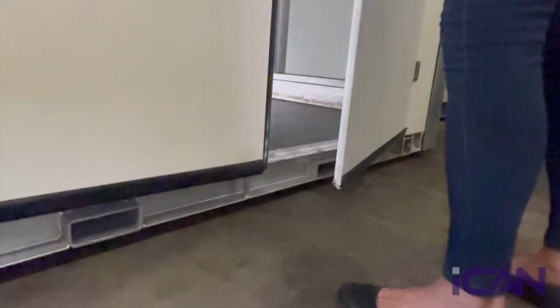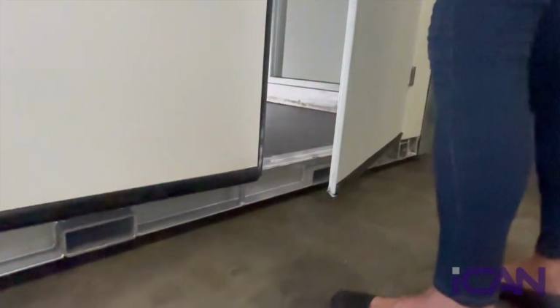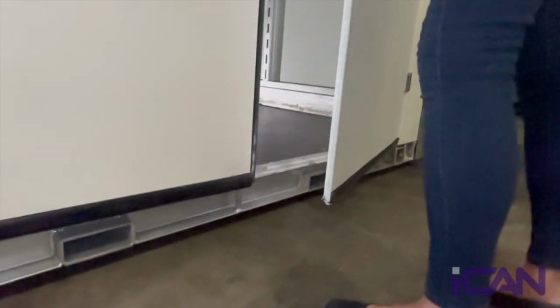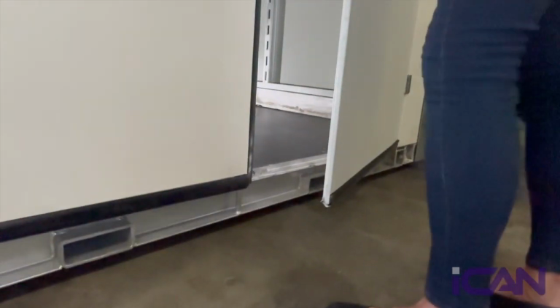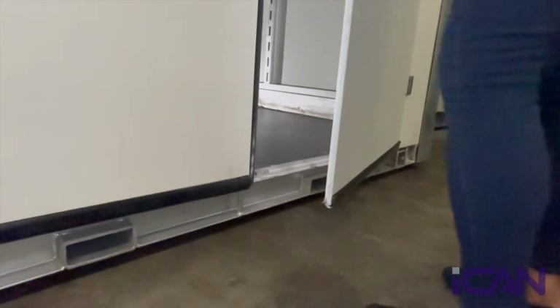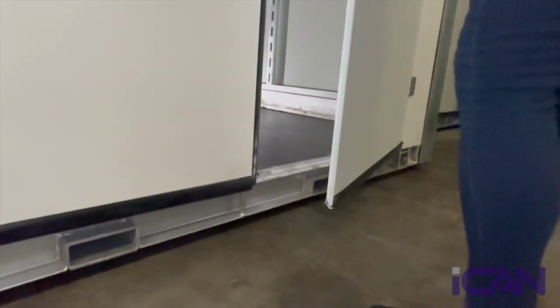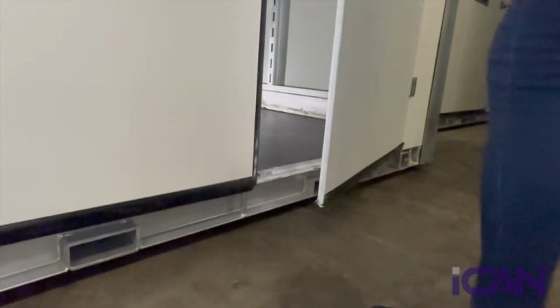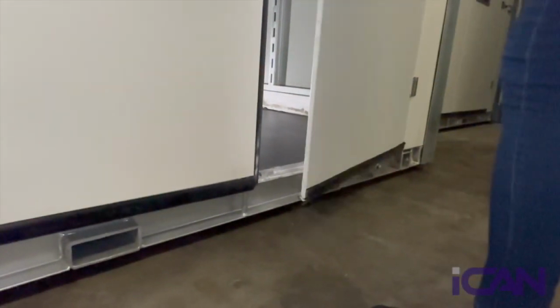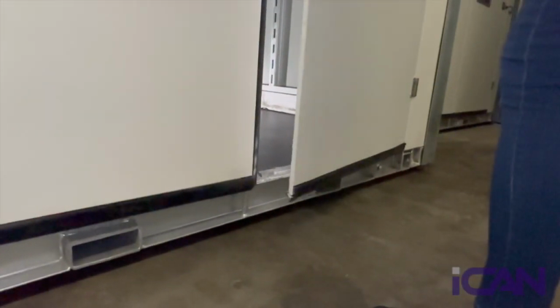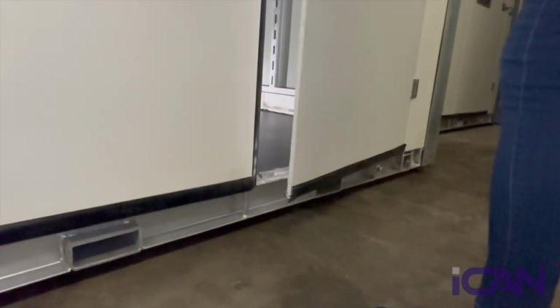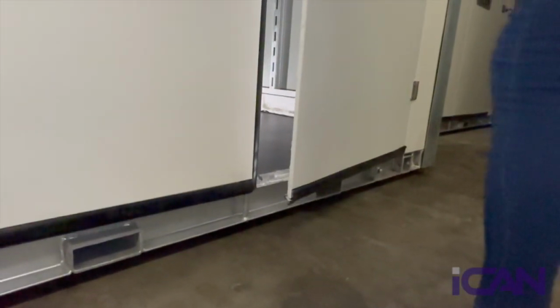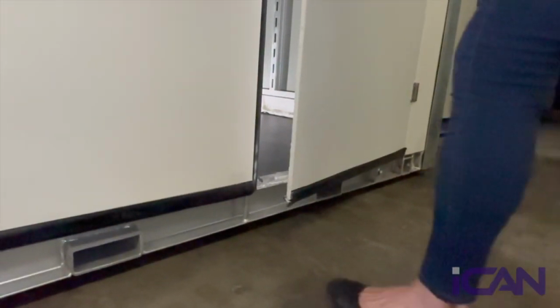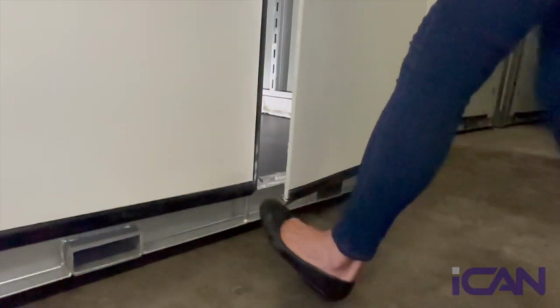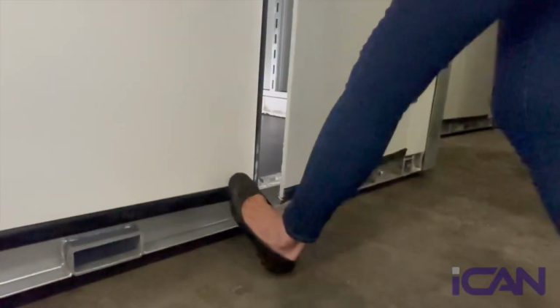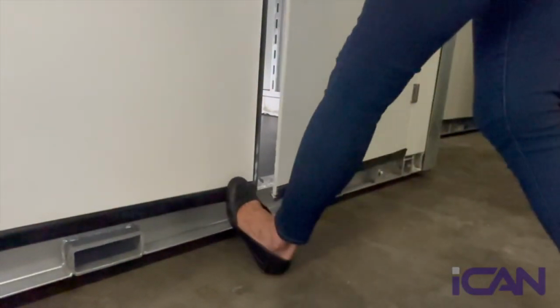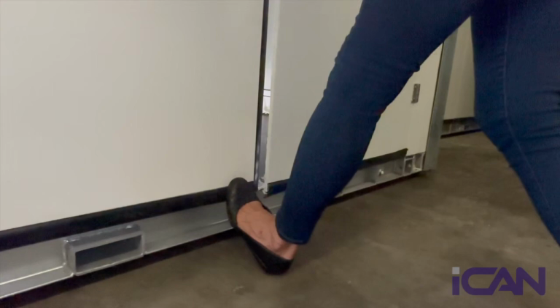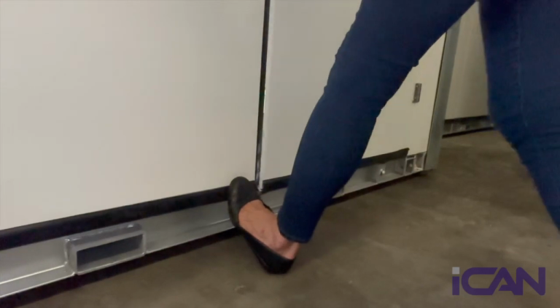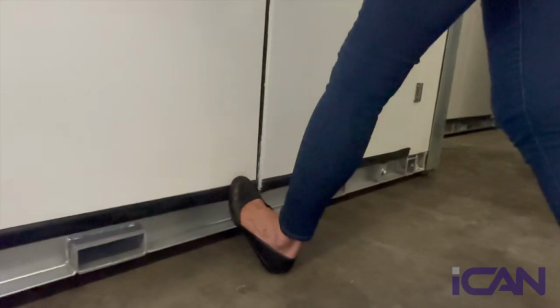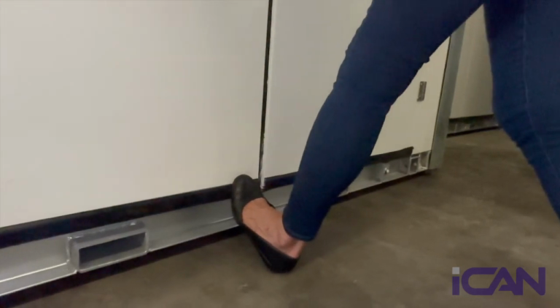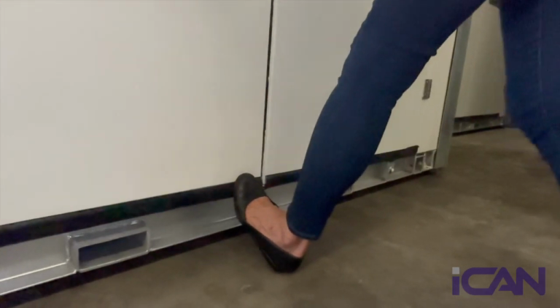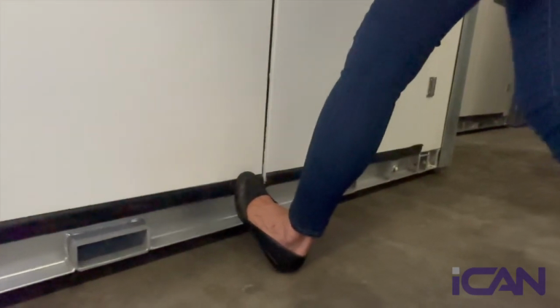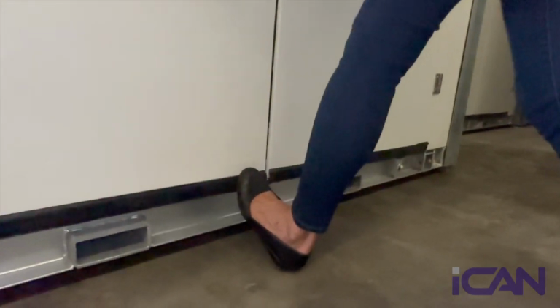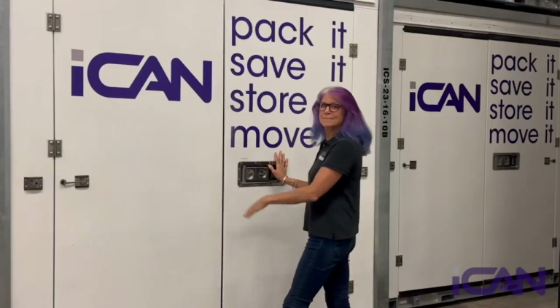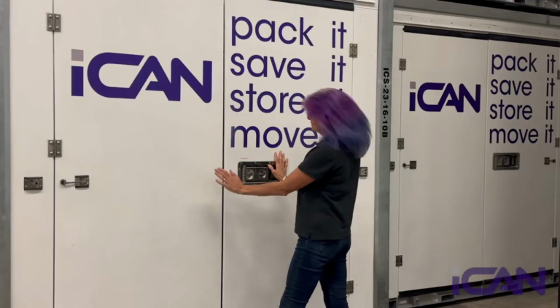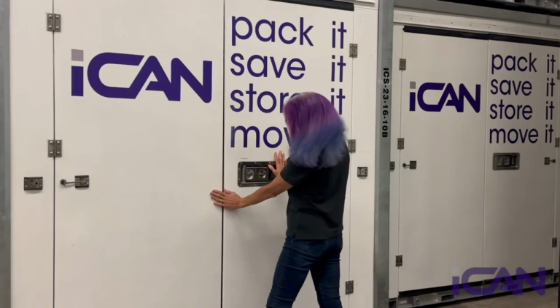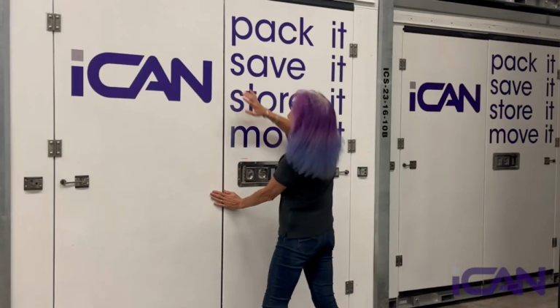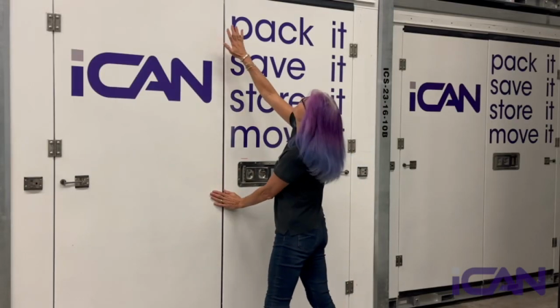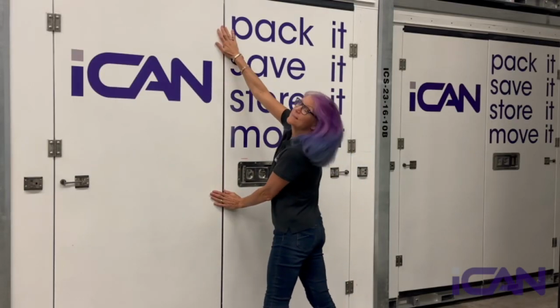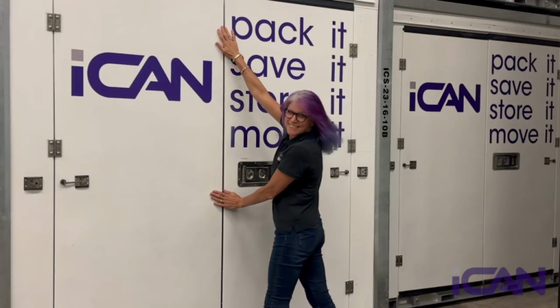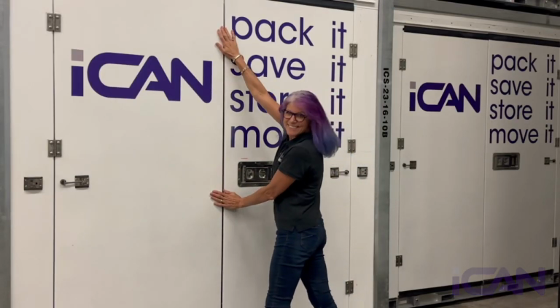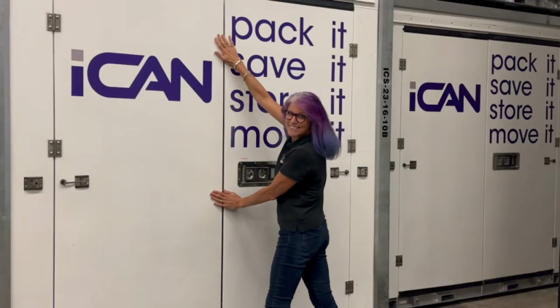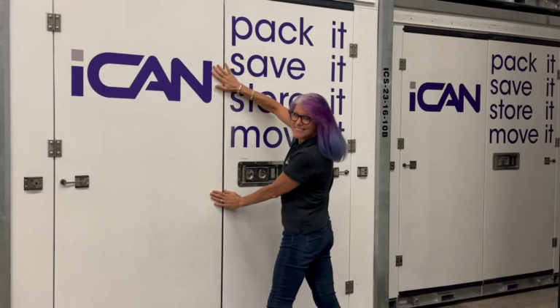The weatherstripping will create an extra tight seal. If that makes the door hard to close, use your foot to press against the bottom of the door. The doors are closed when they're flush to each other, creating a tight seal.